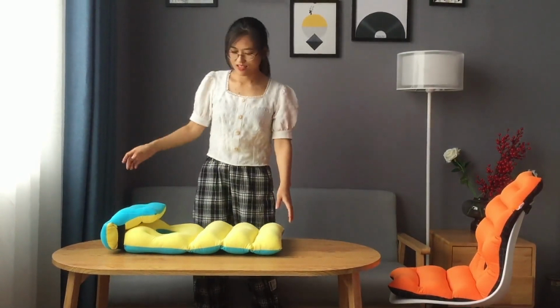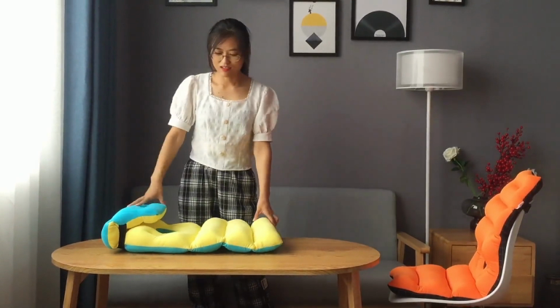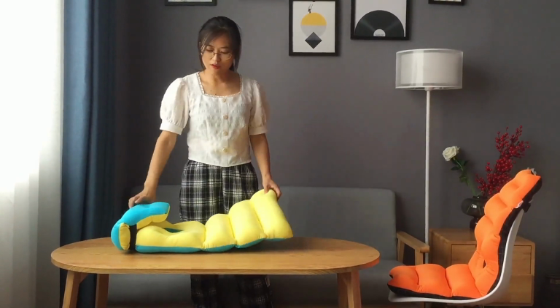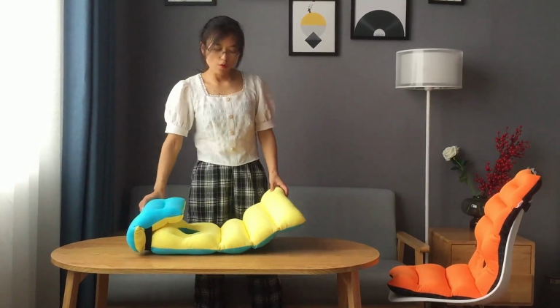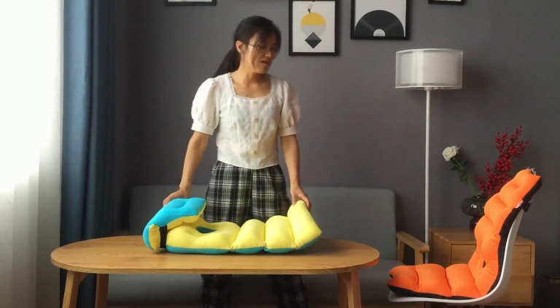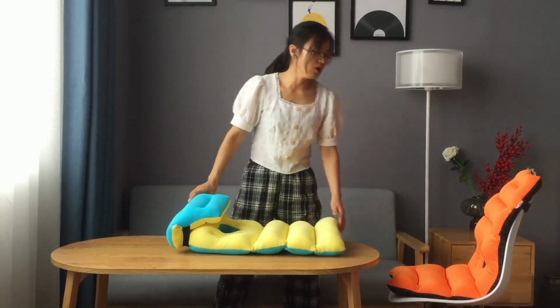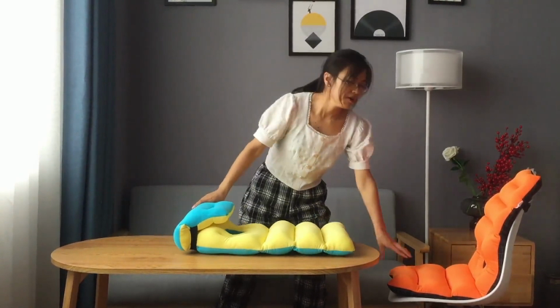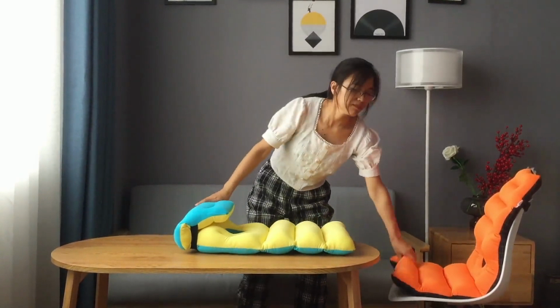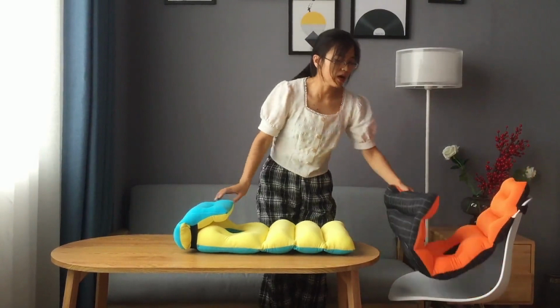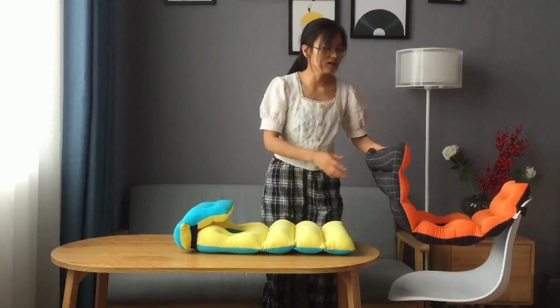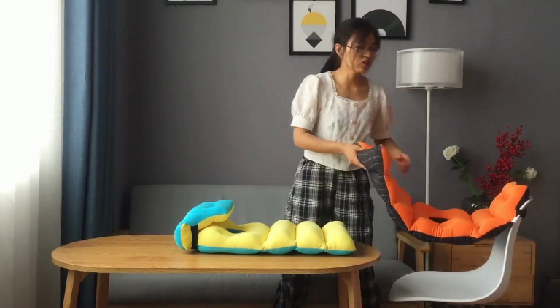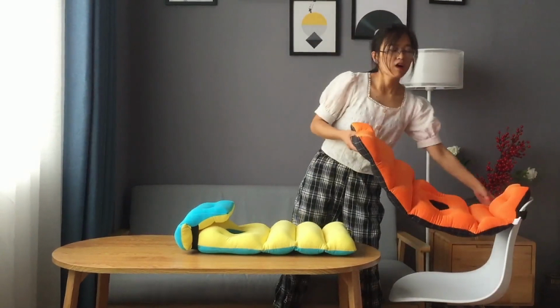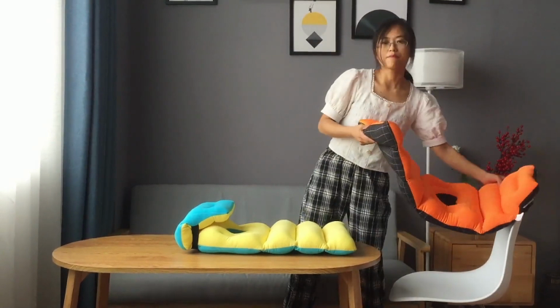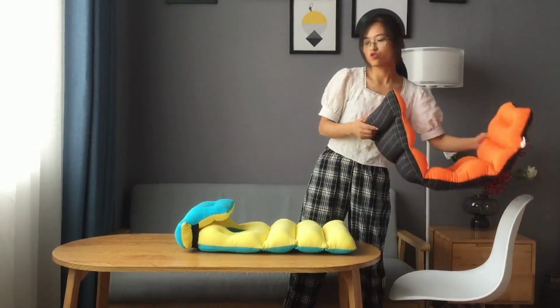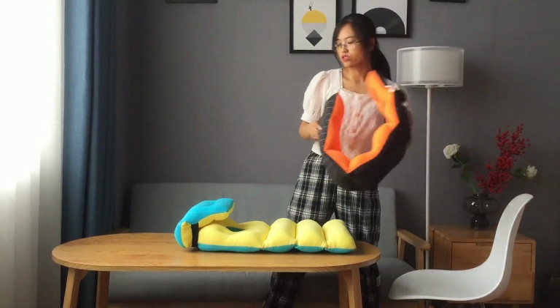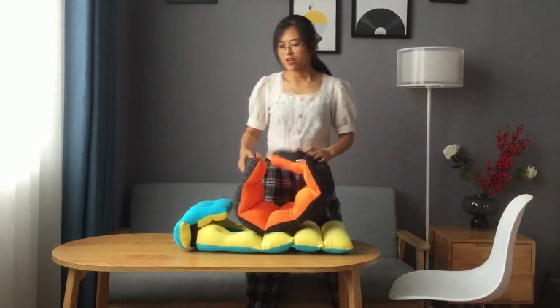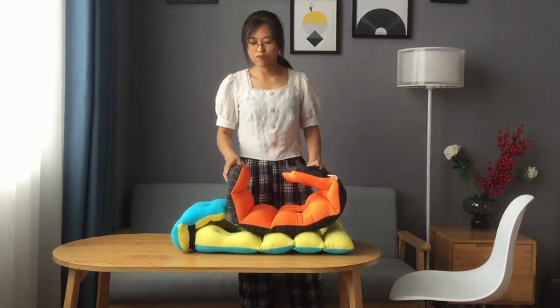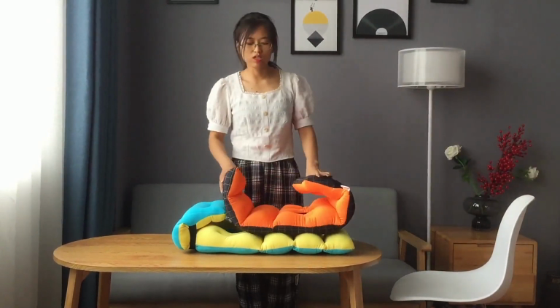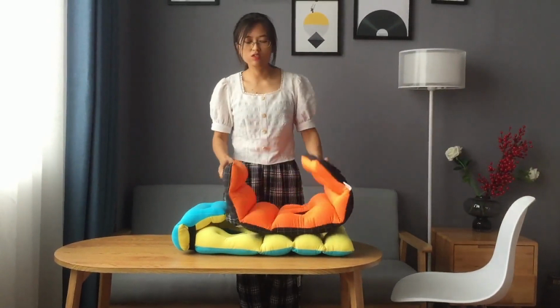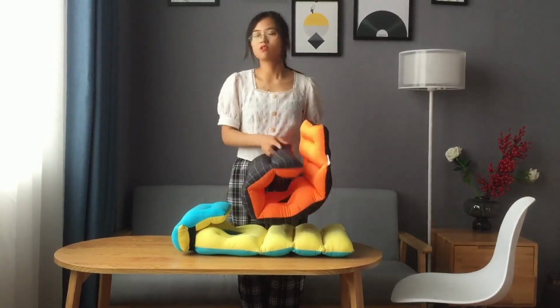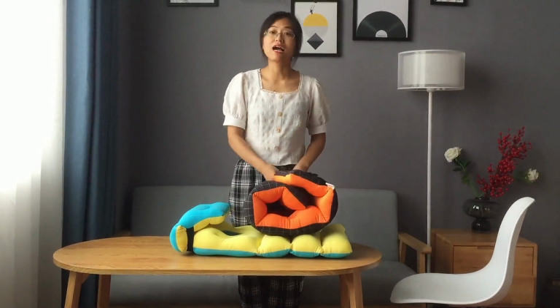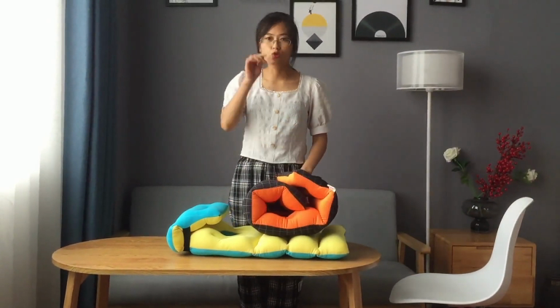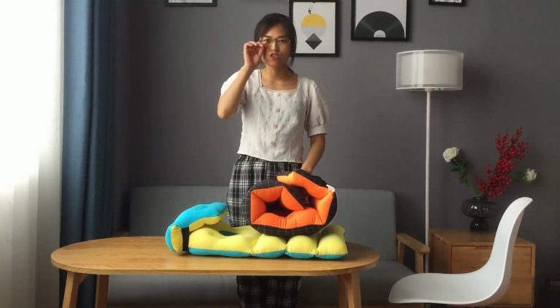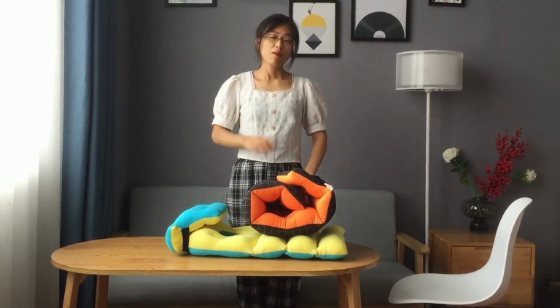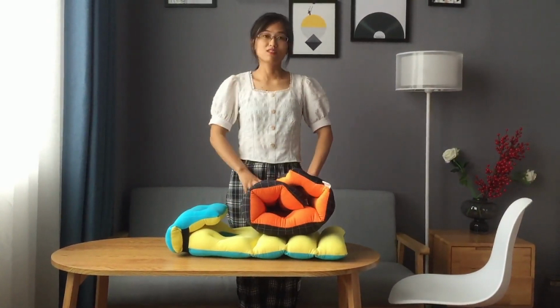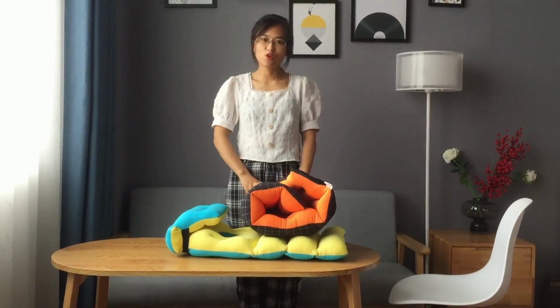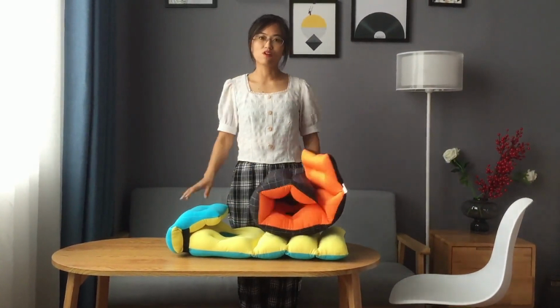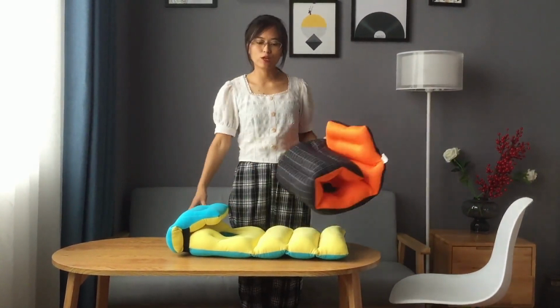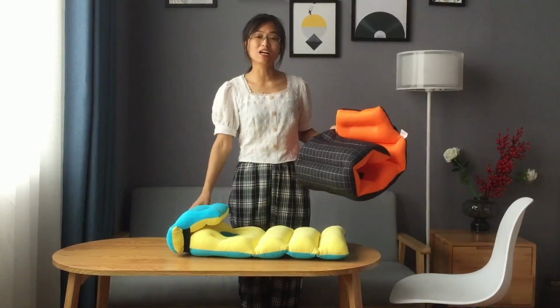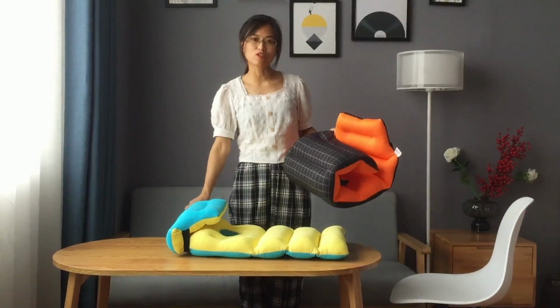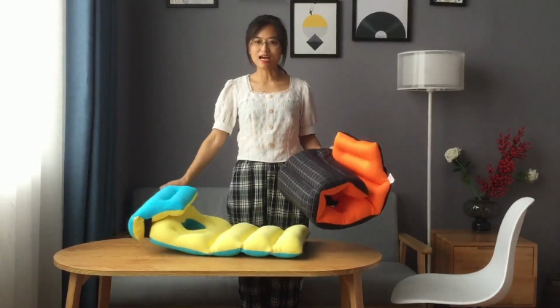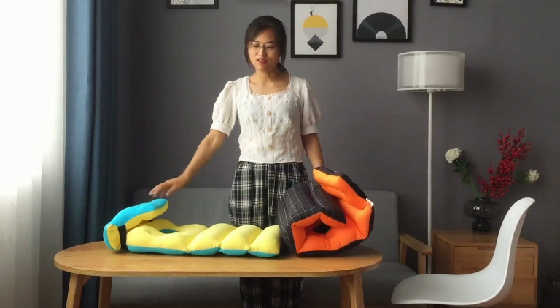We have many more colors available. If you need a specific color or custom order, please feel free to contact us.